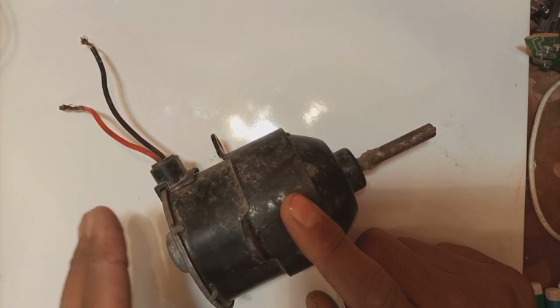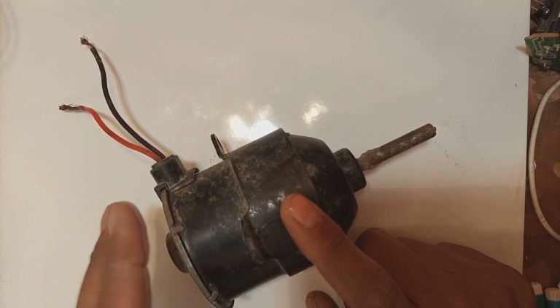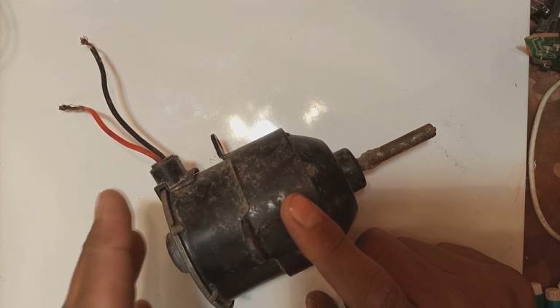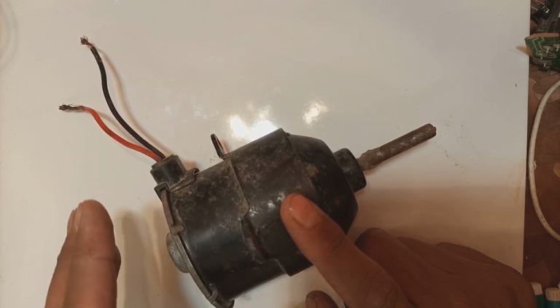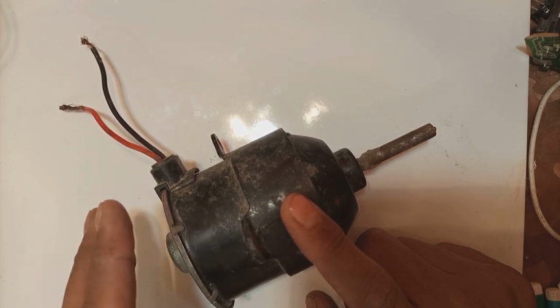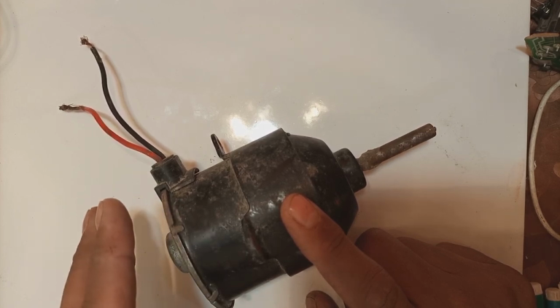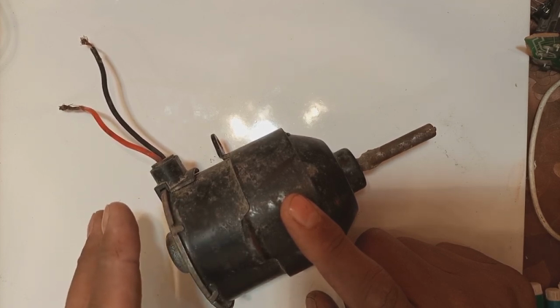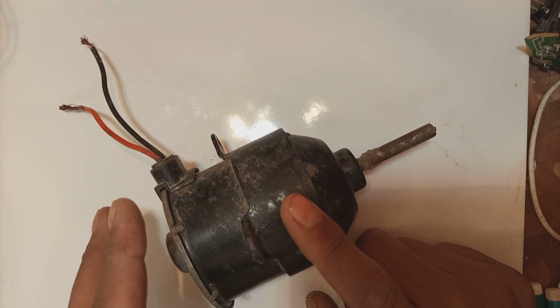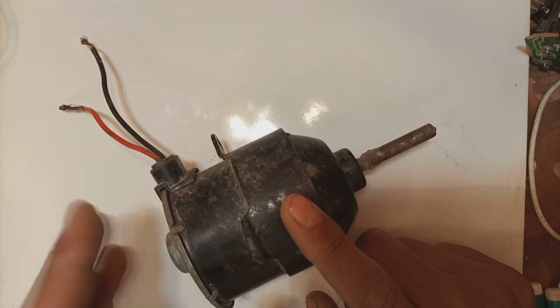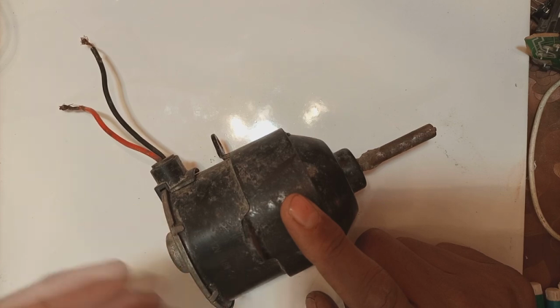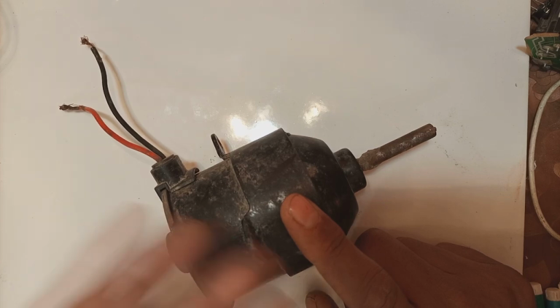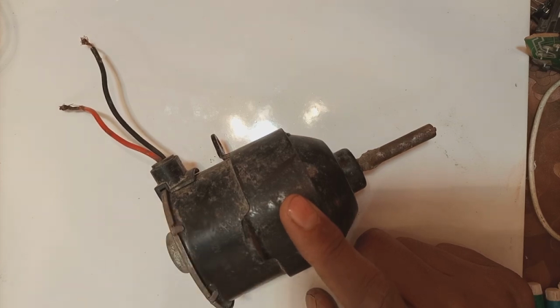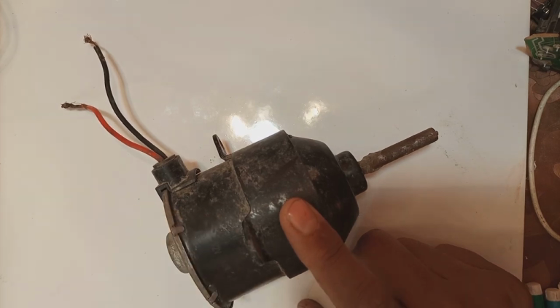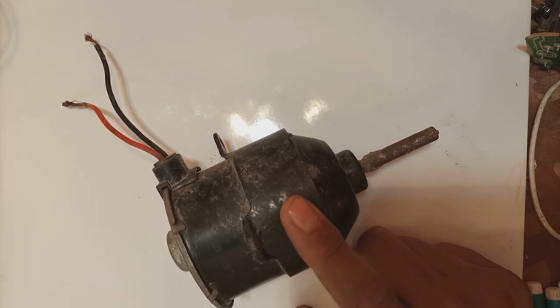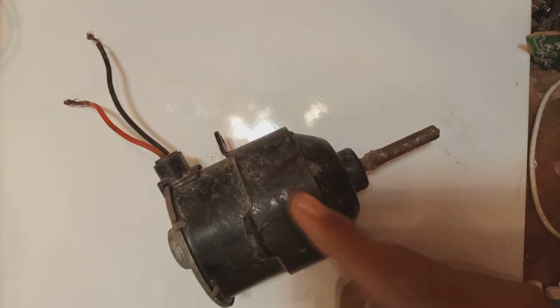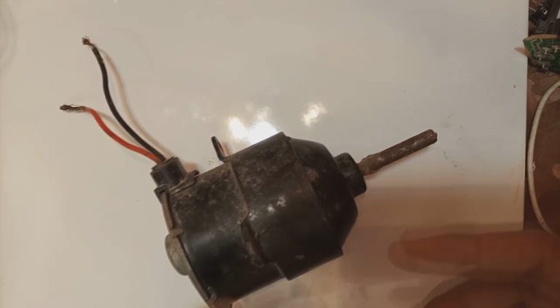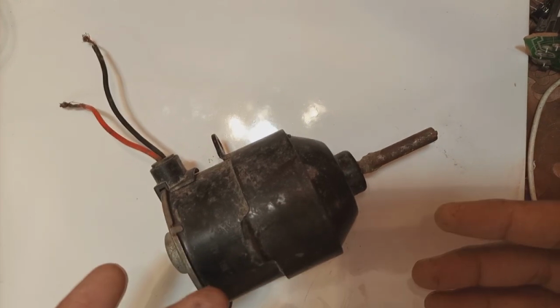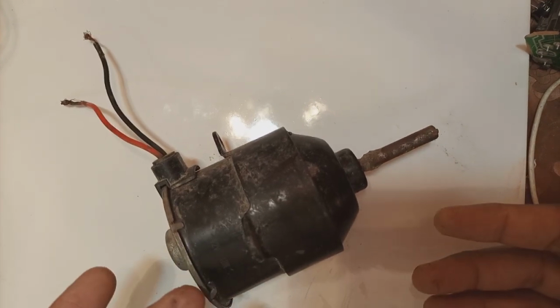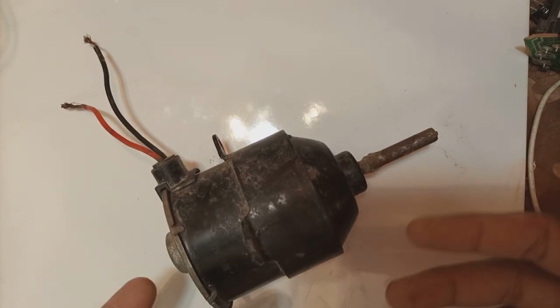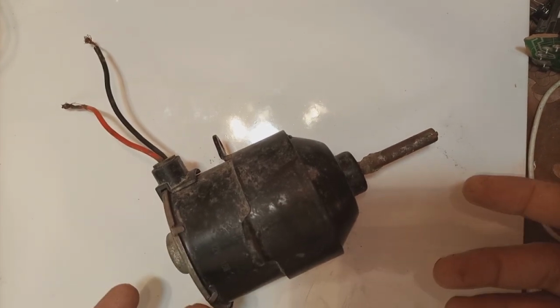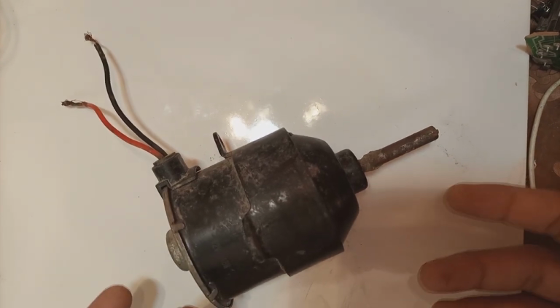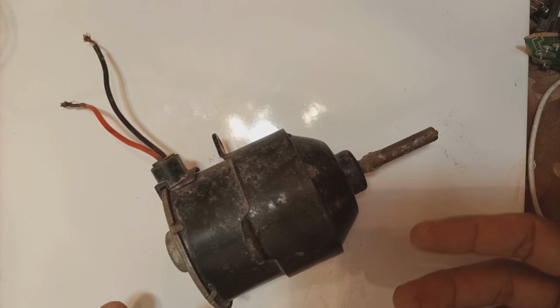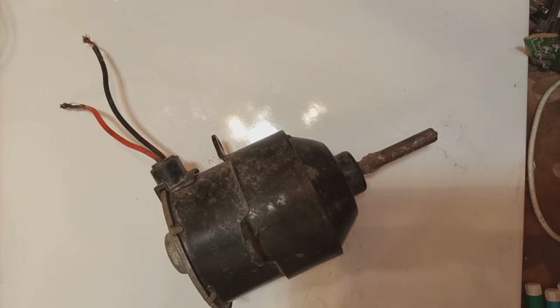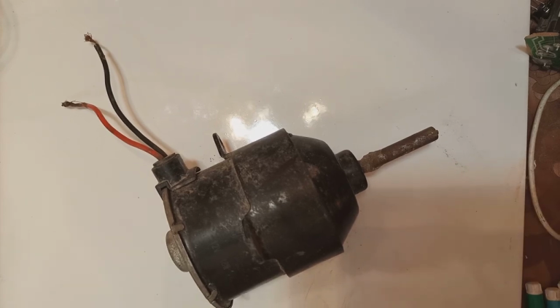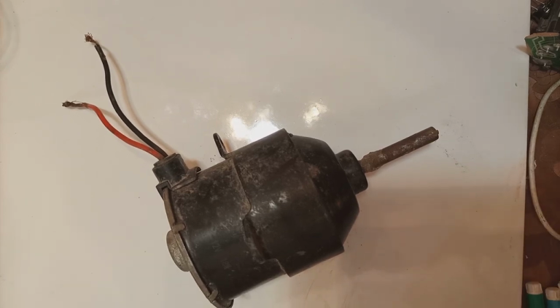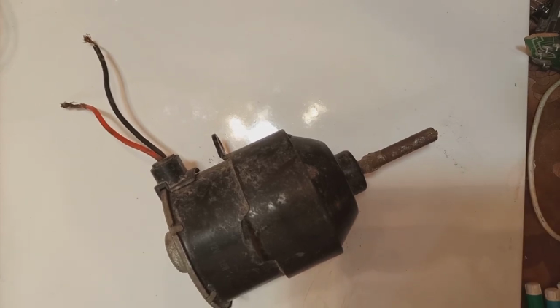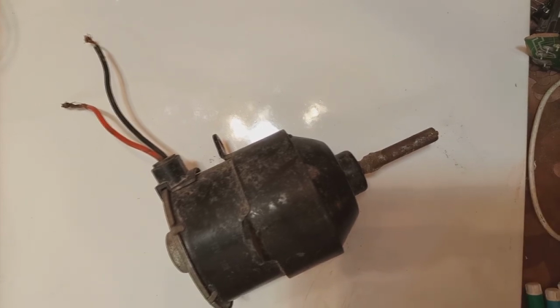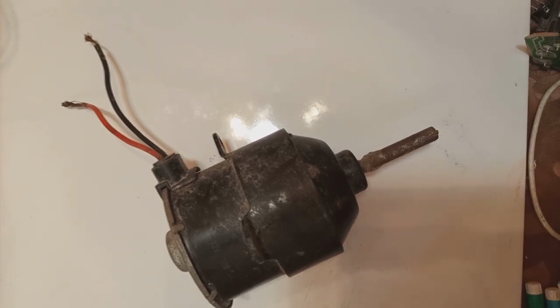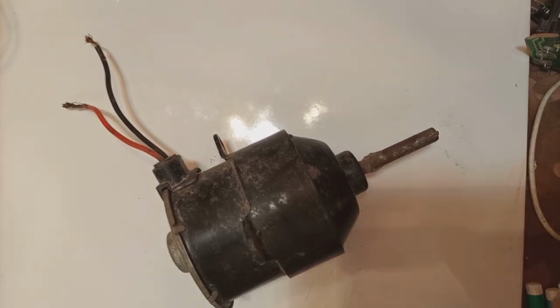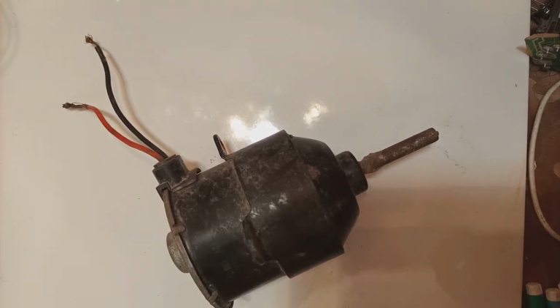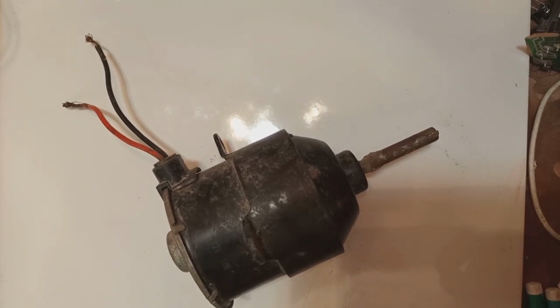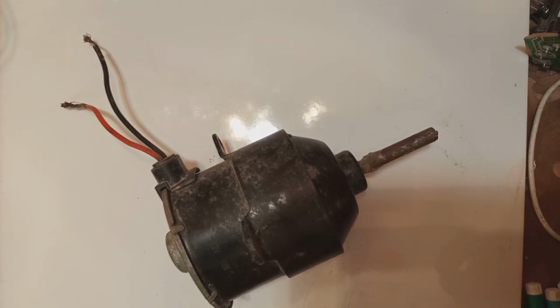Automotive grade motors are good and reliable, but at the moment this one is bad — it is not working. That's why it has come to us and we will repair this motor.